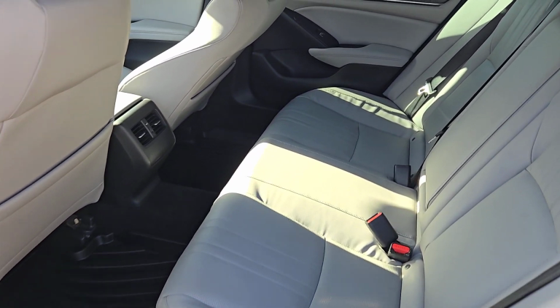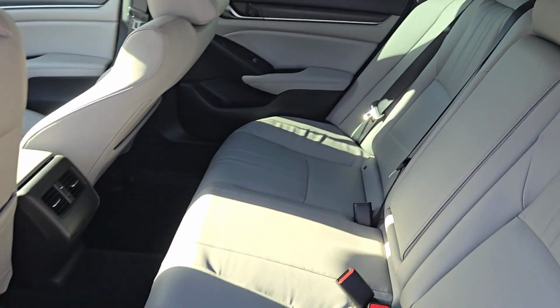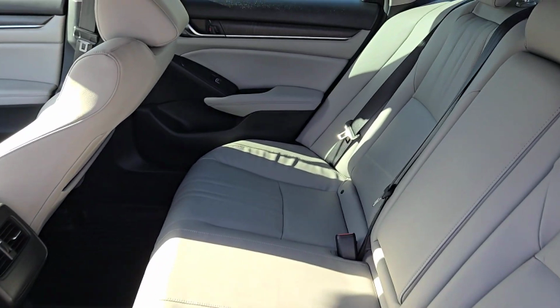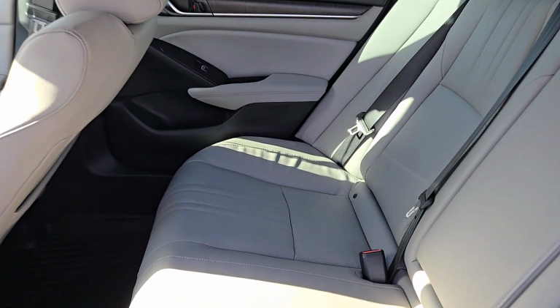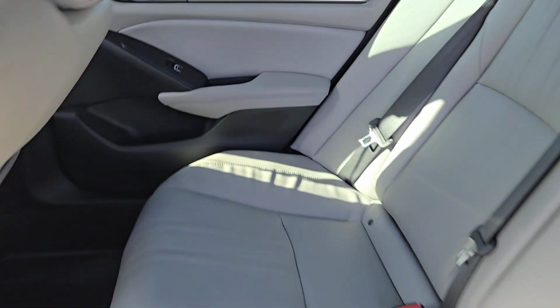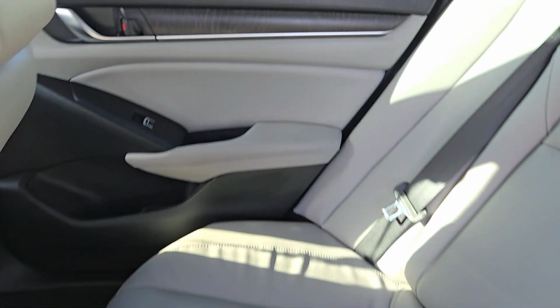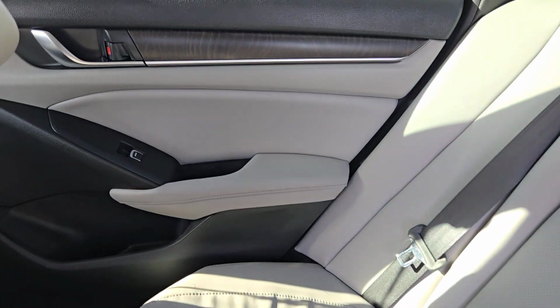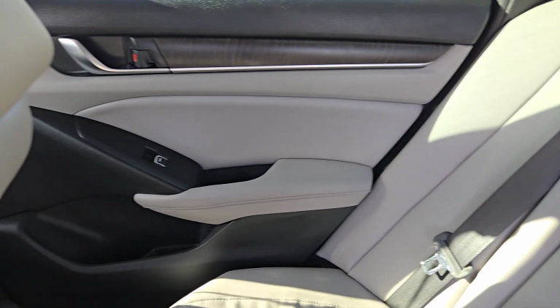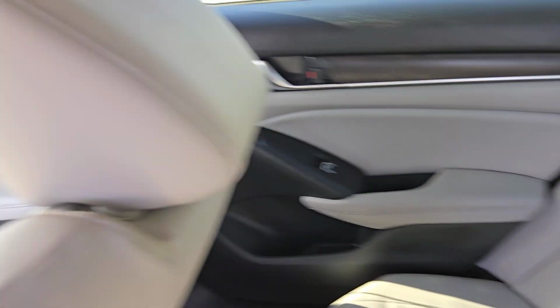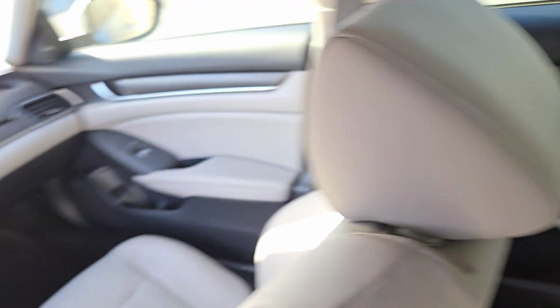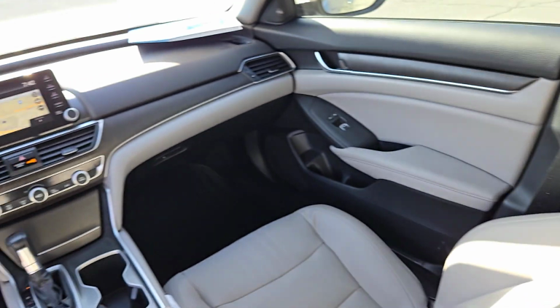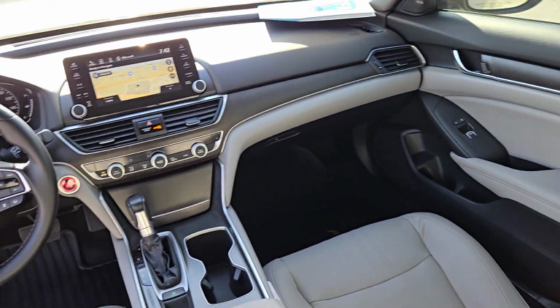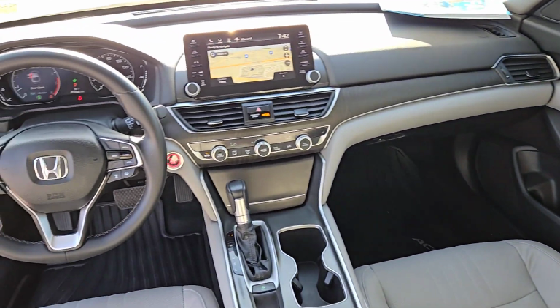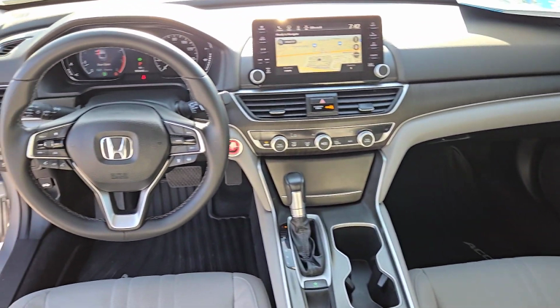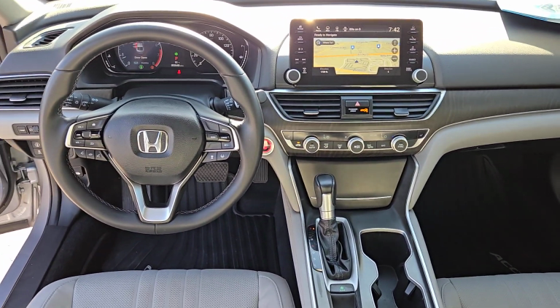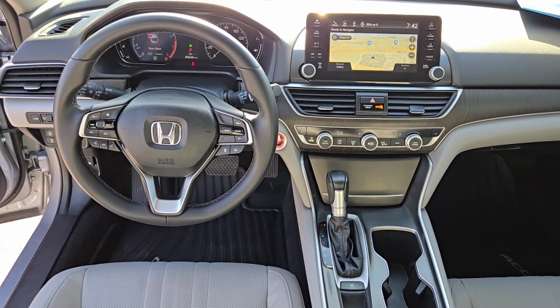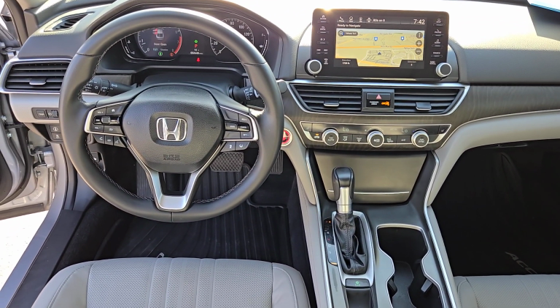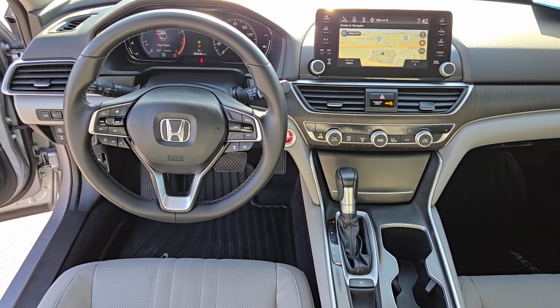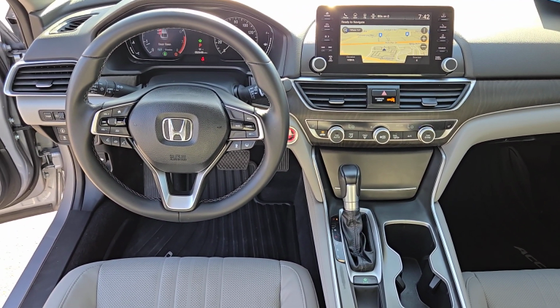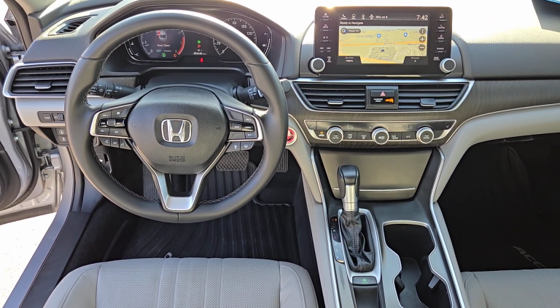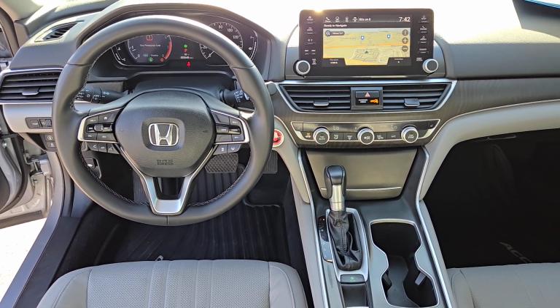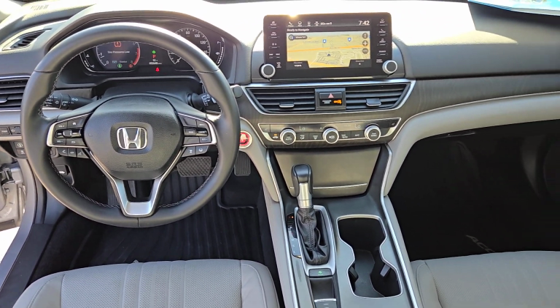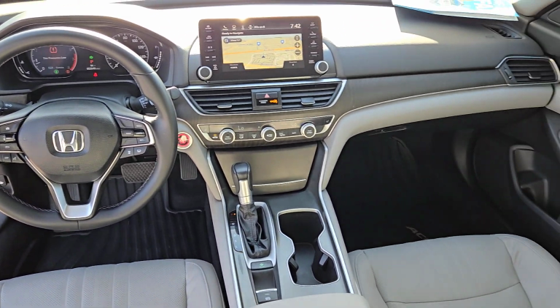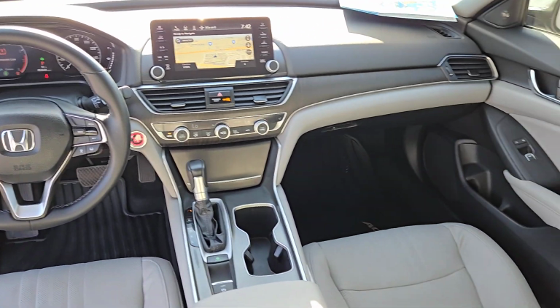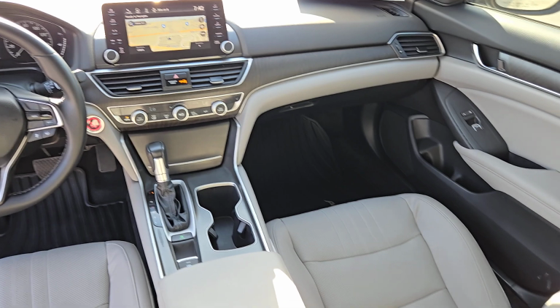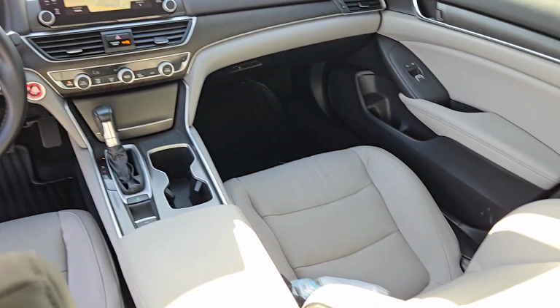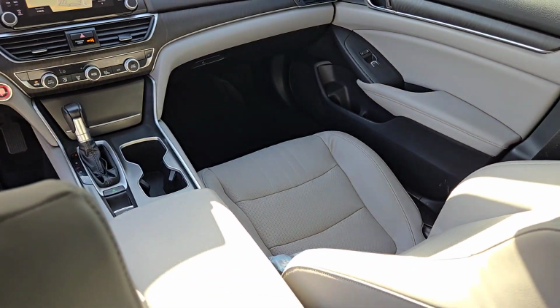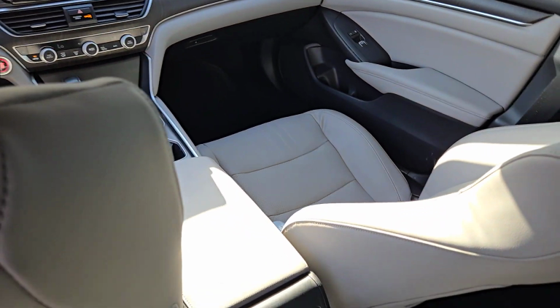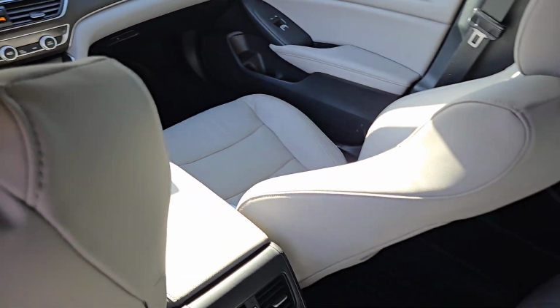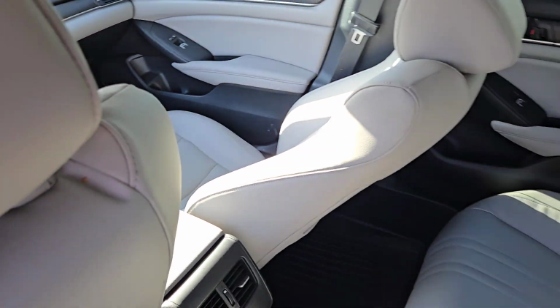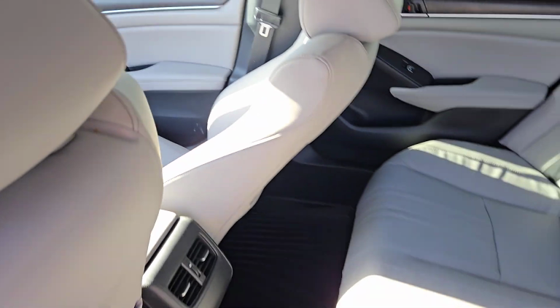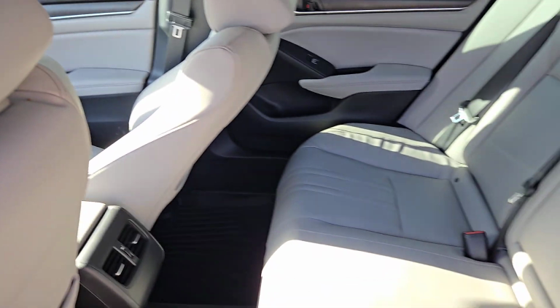Feel what it's like to drive a sweet dream come true. Test drive the Honda Accord. The Honda Accord.